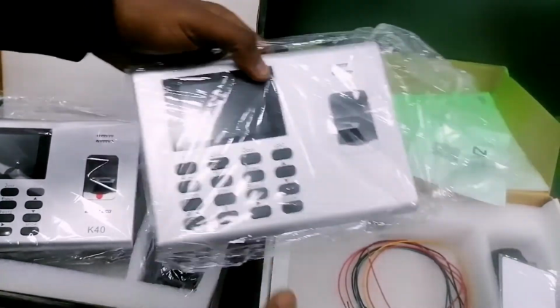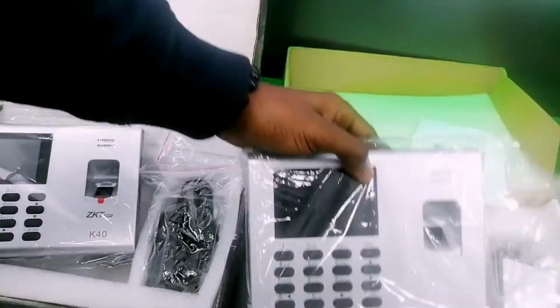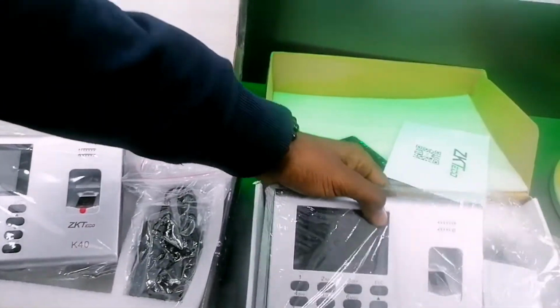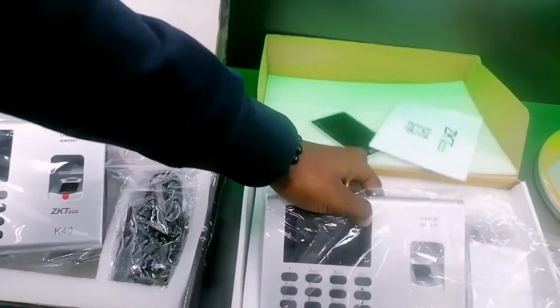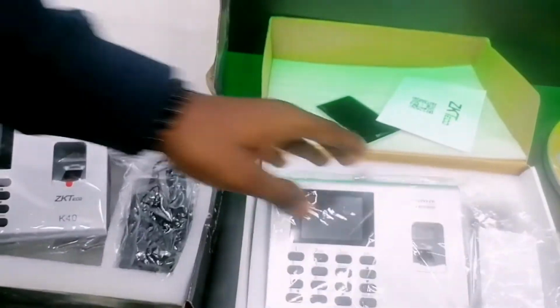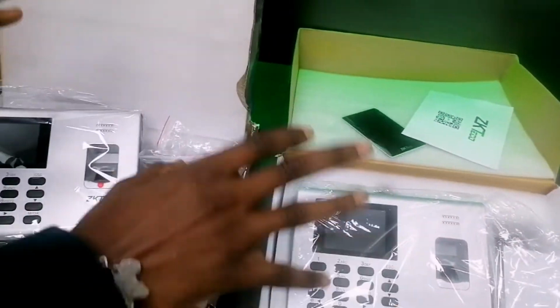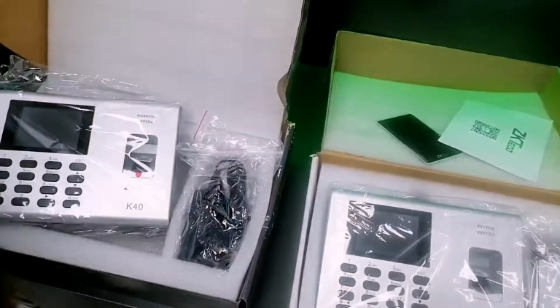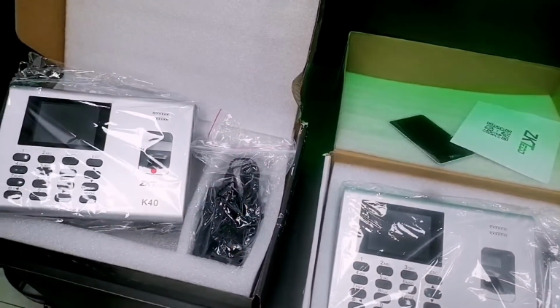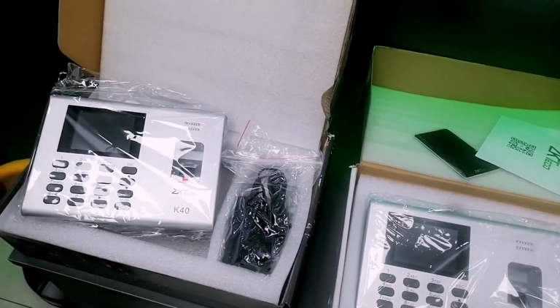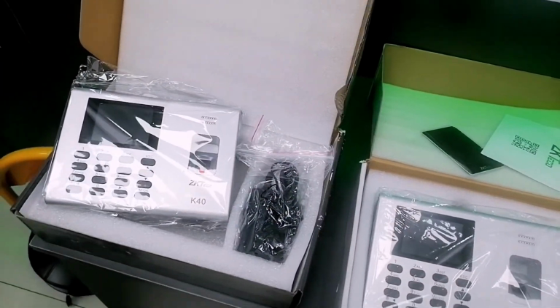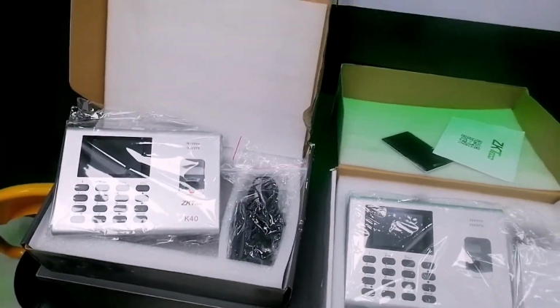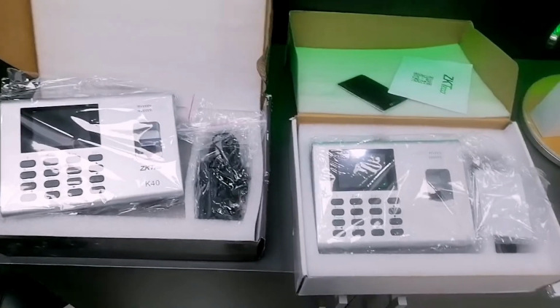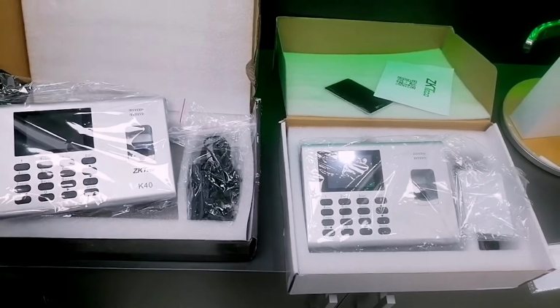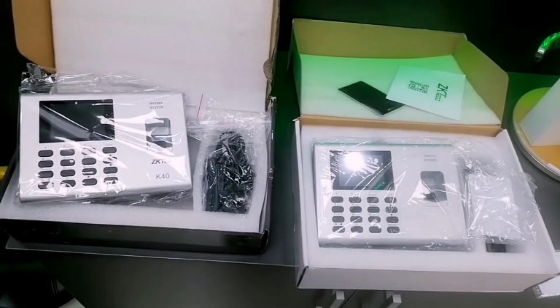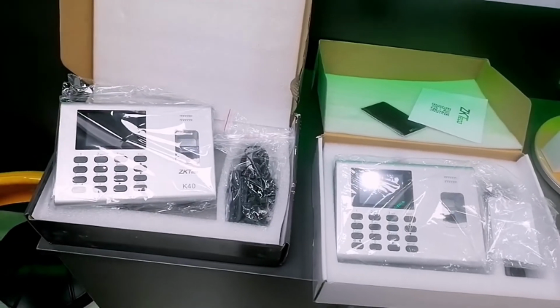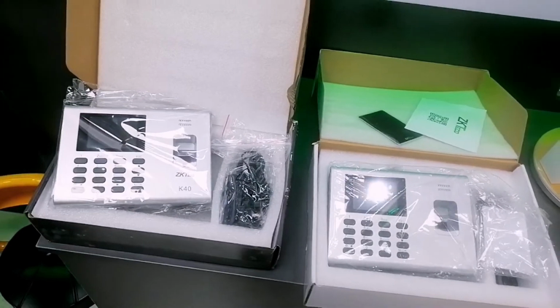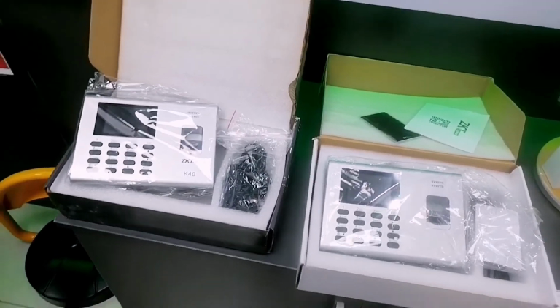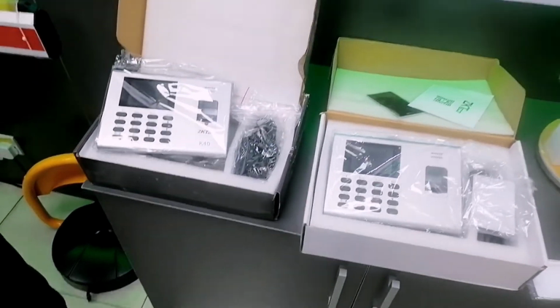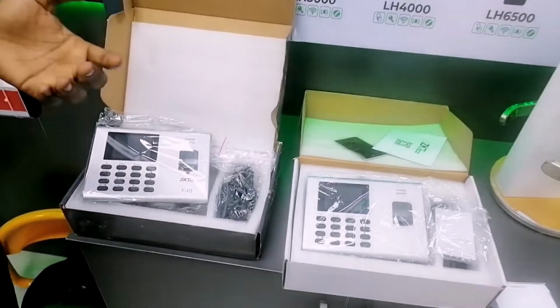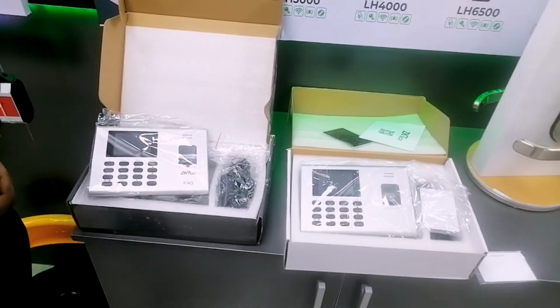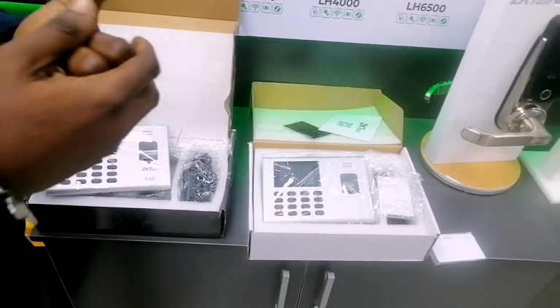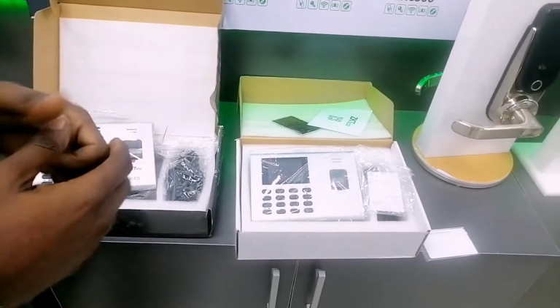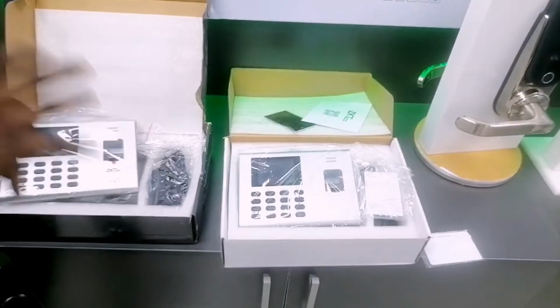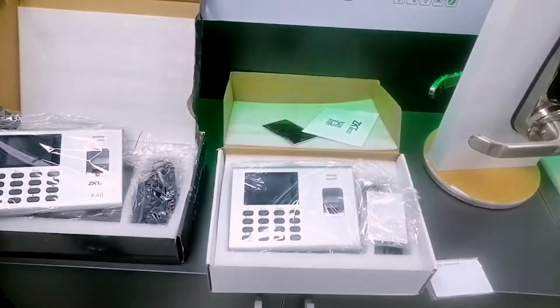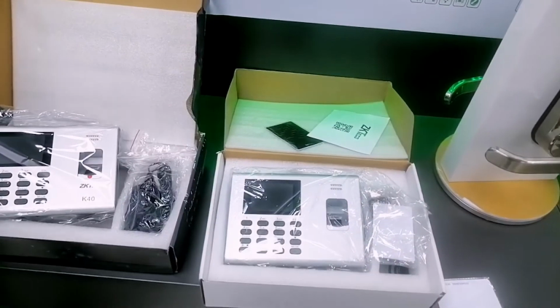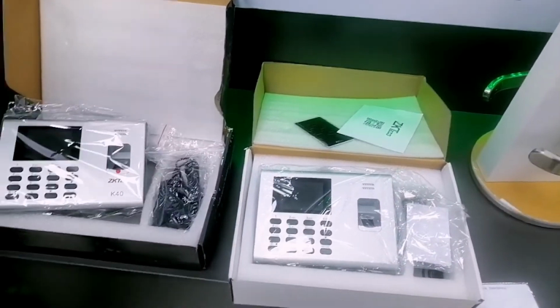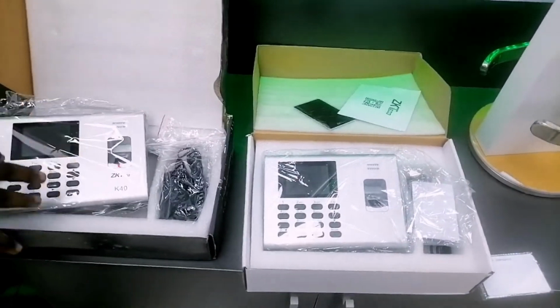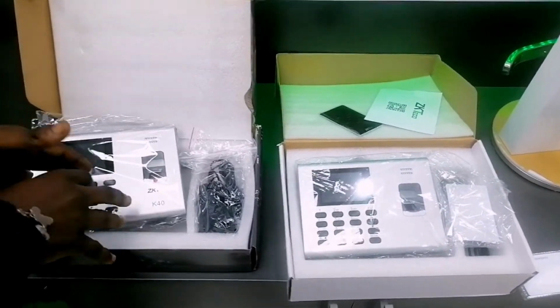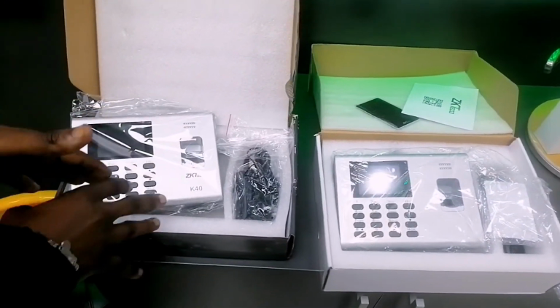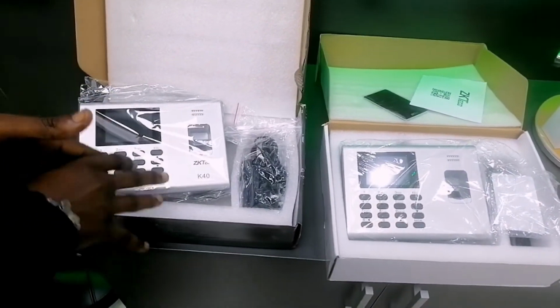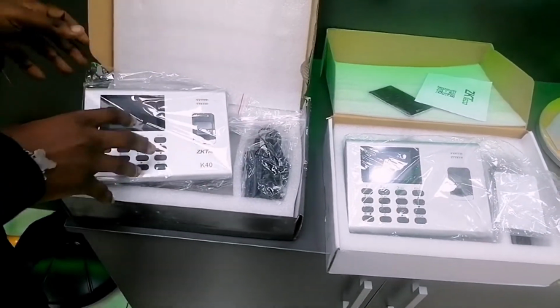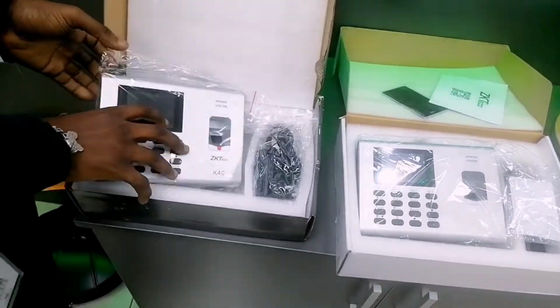Another way you will notice a fake K40 is when you are trying to buy a K40 device and you see something labeled K99 or K90 — that is not a K40 device. That is the fake version of the ZKTeco technical K40 device.